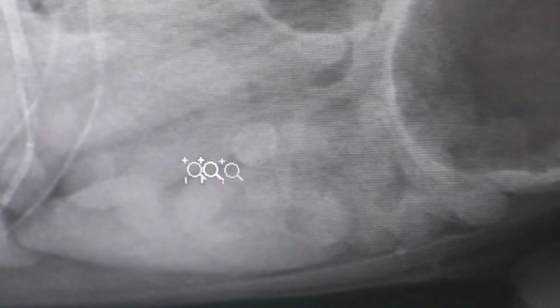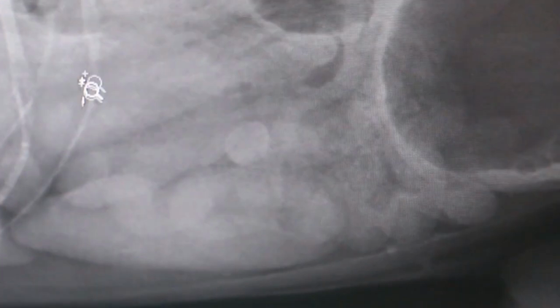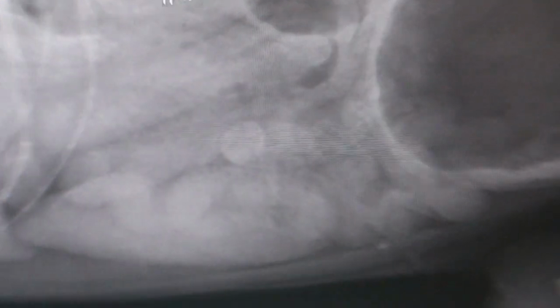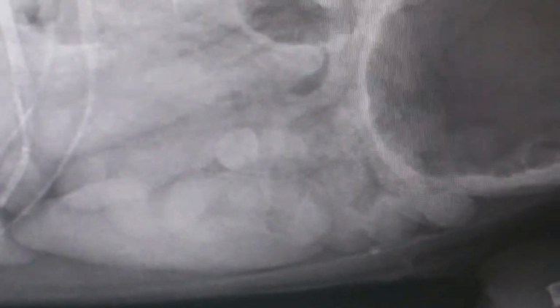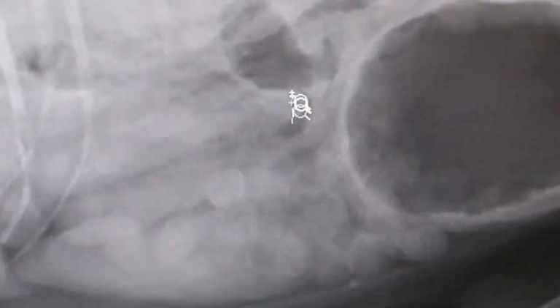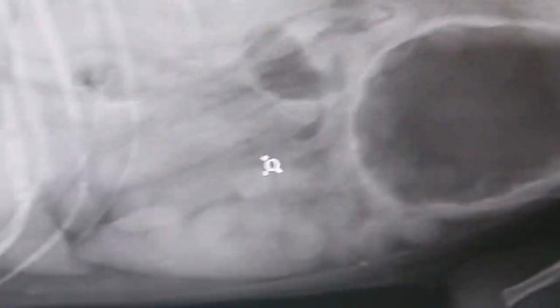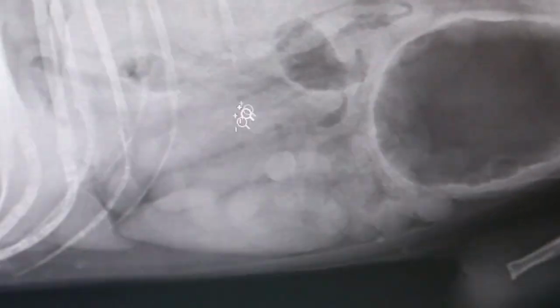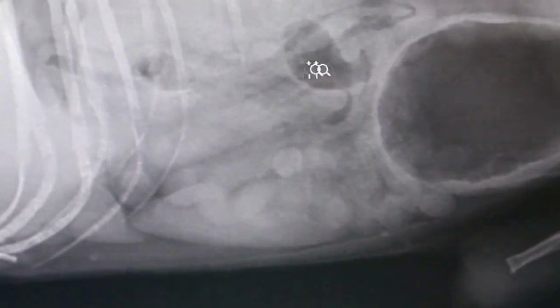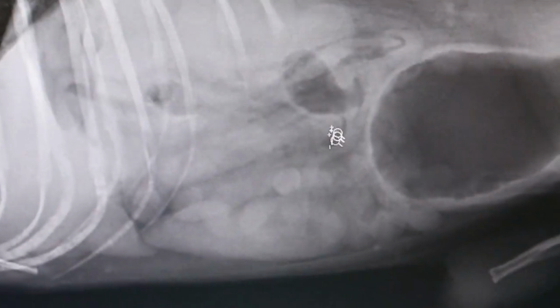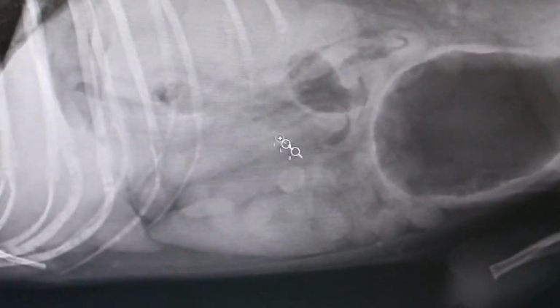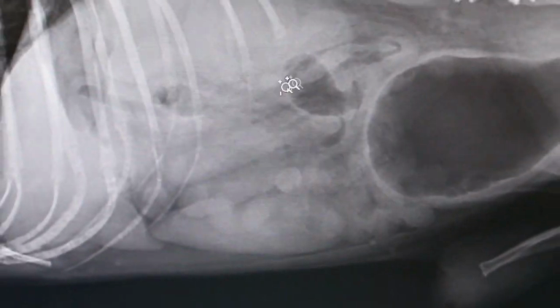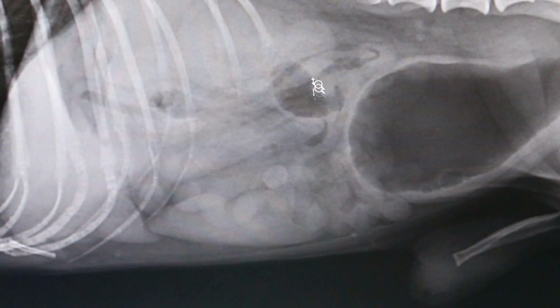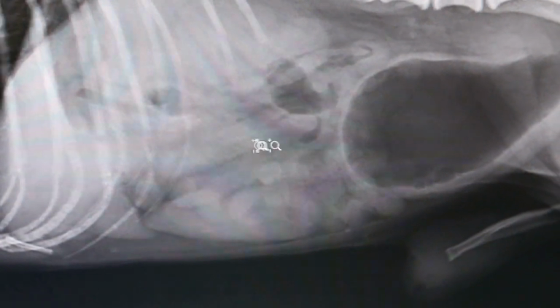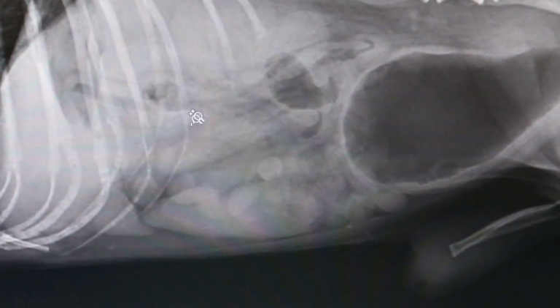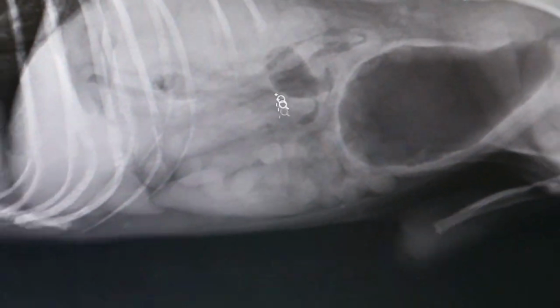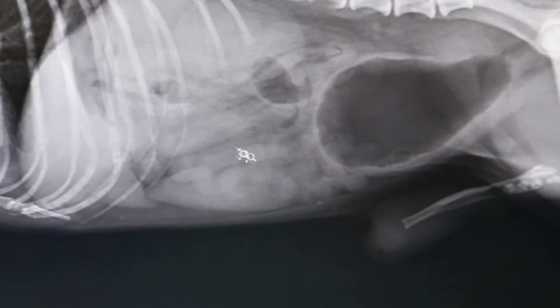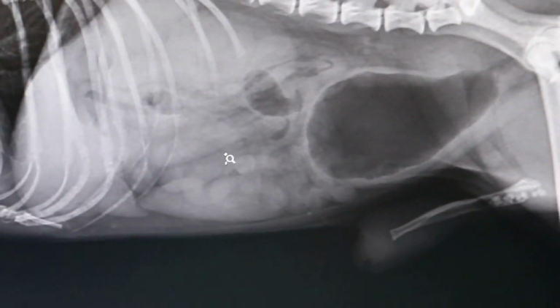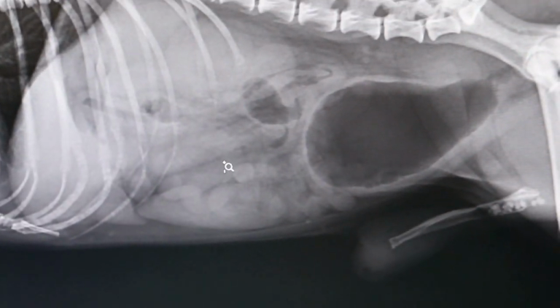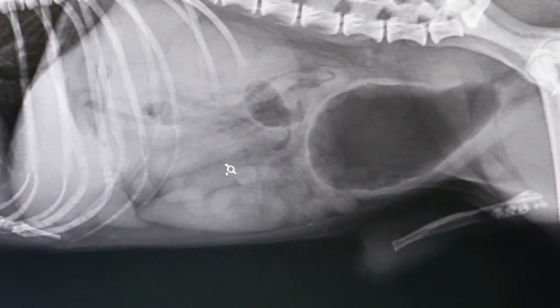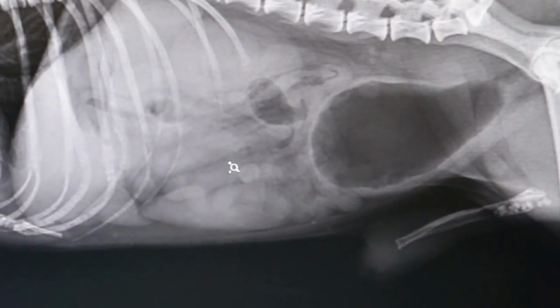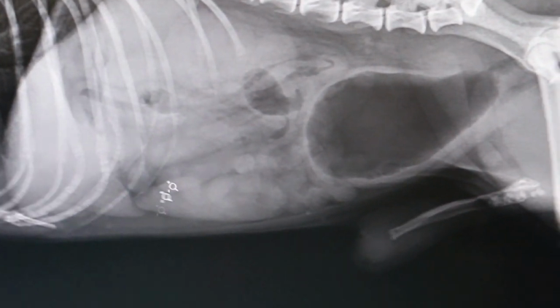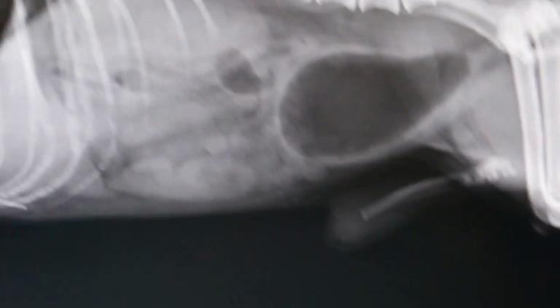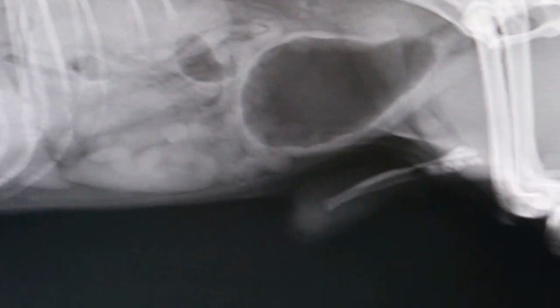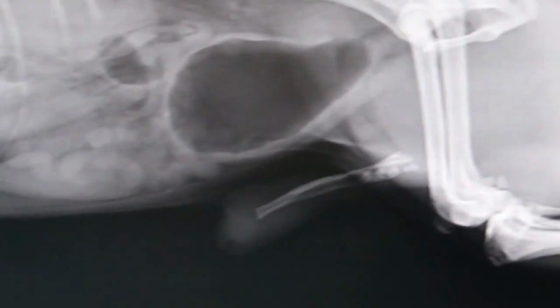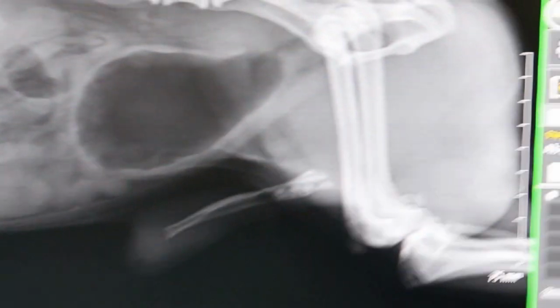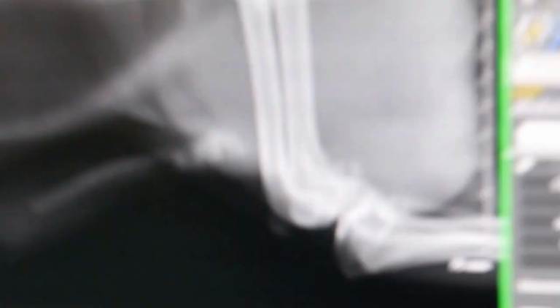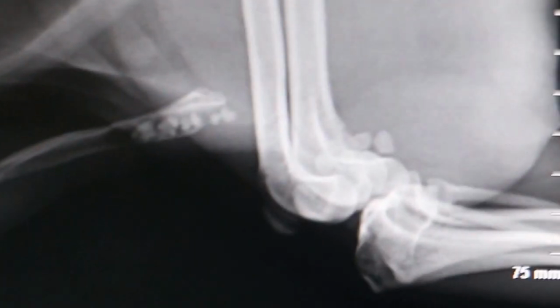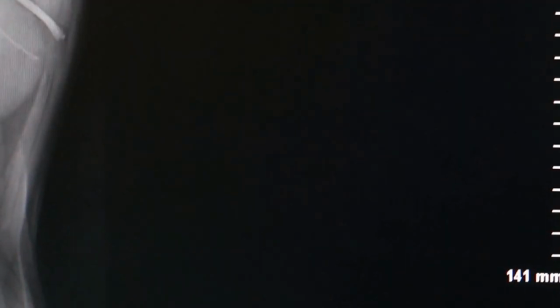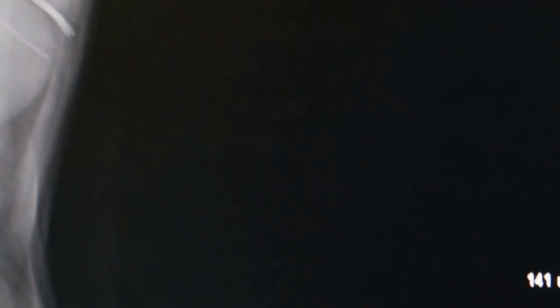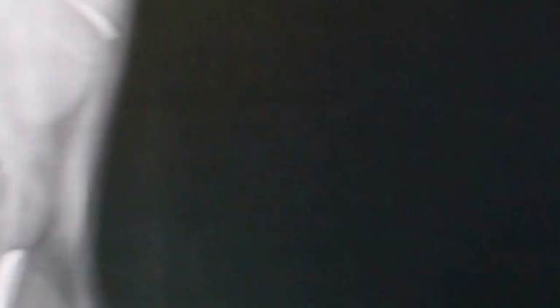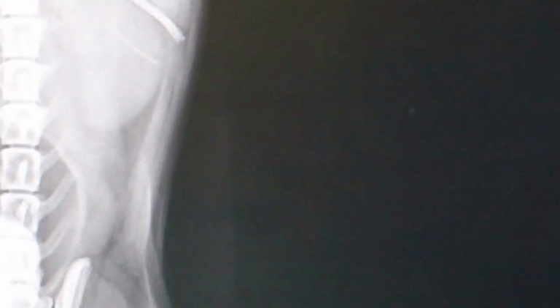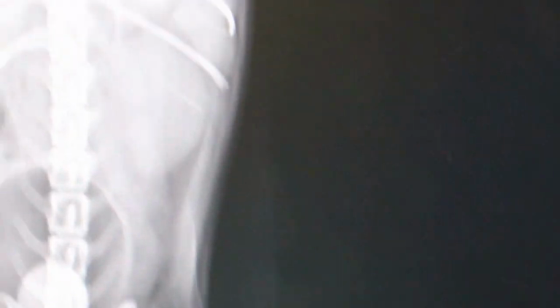Then the intestine shows loss of serosal detail. Now looking at the ventral-dorsal view — you can see the urethral obstruction on this ventral-dorsal projection.